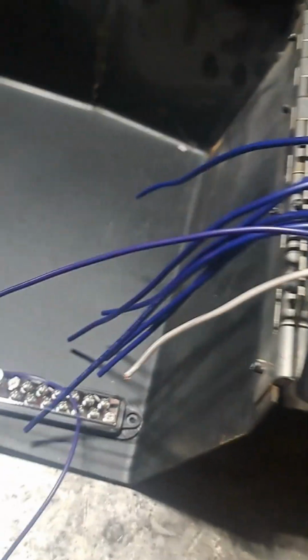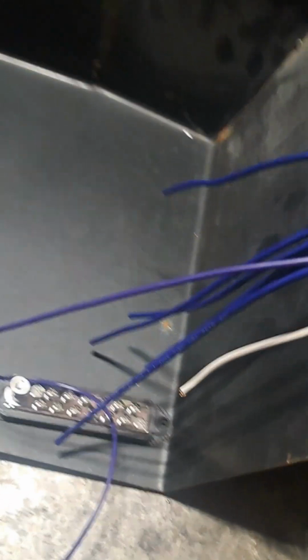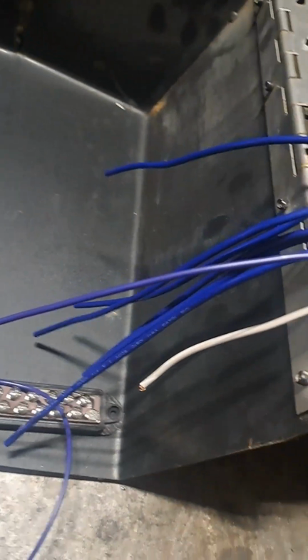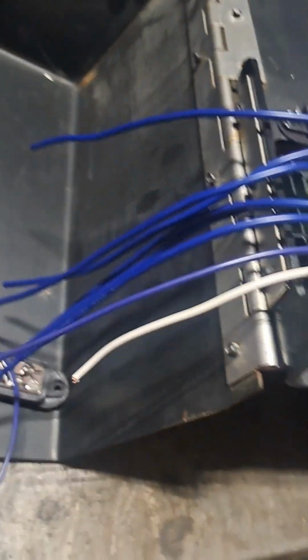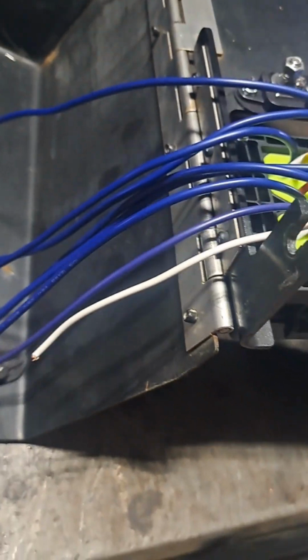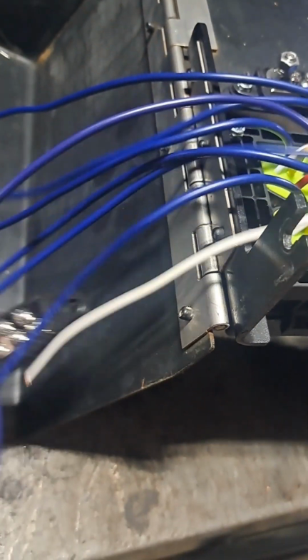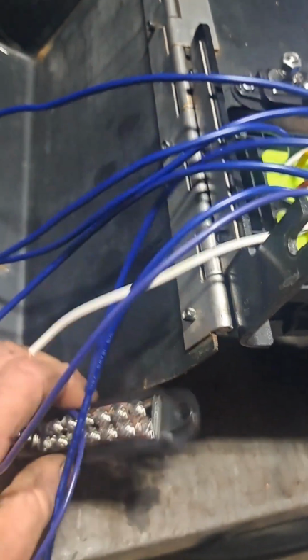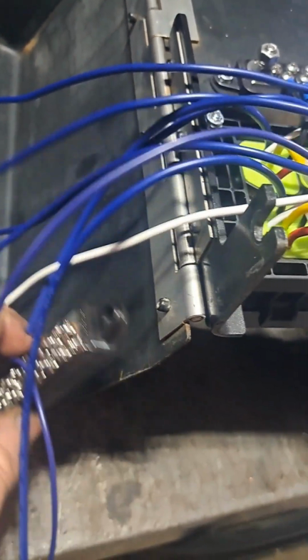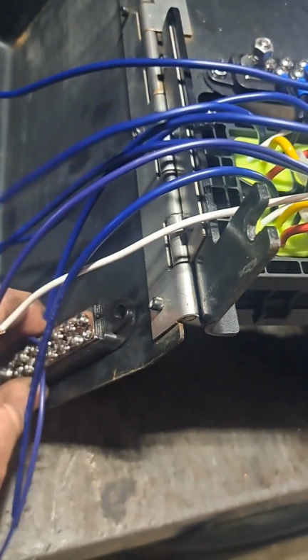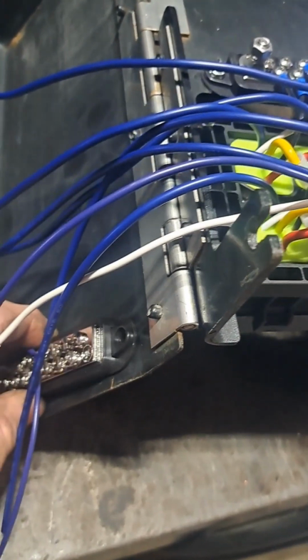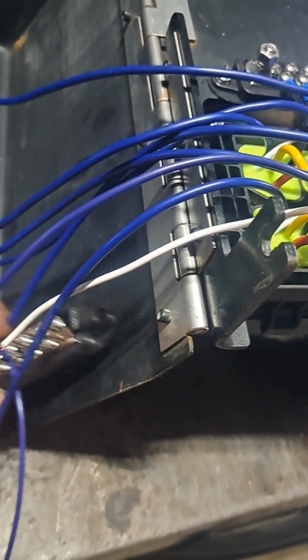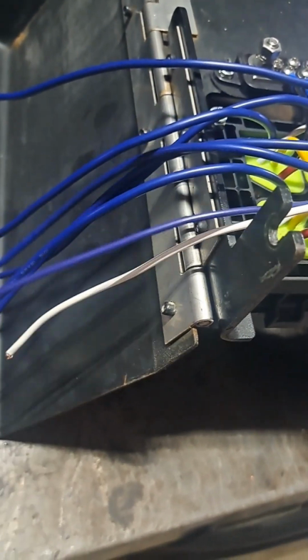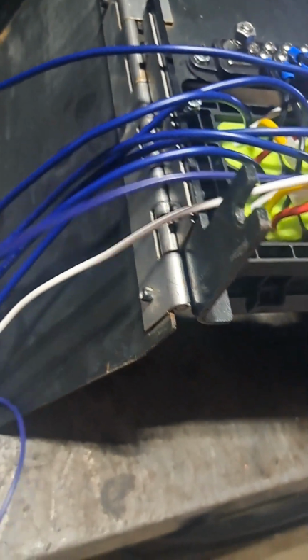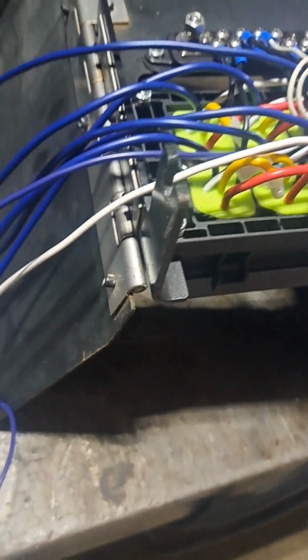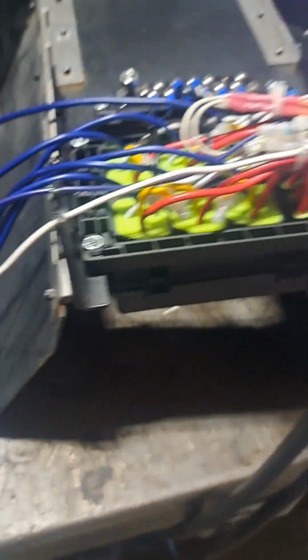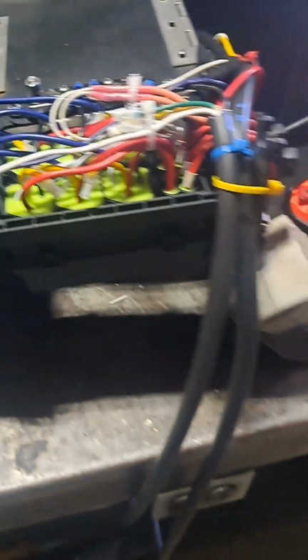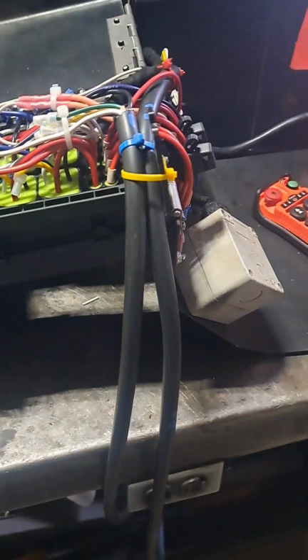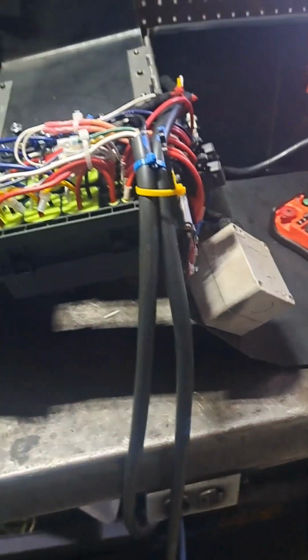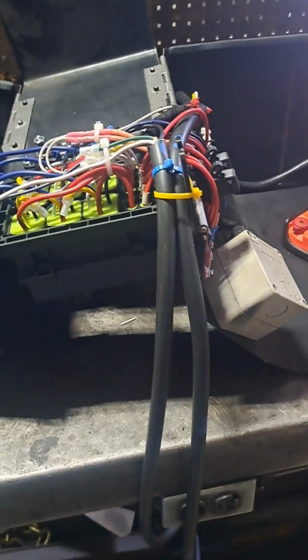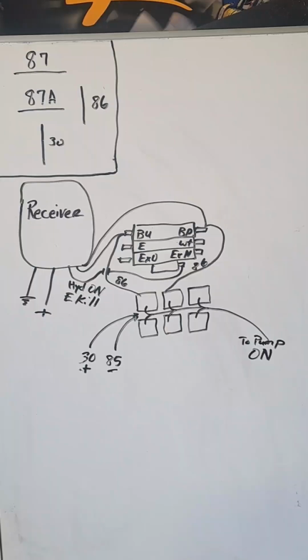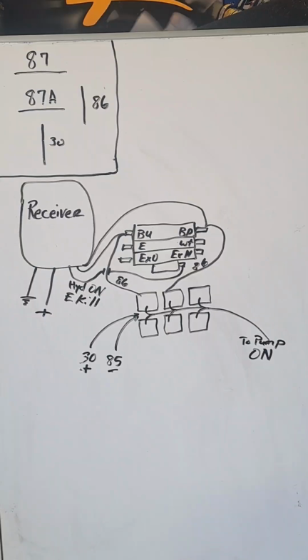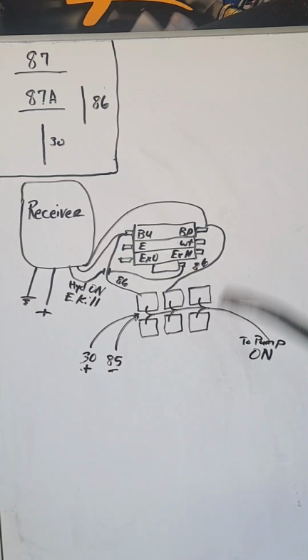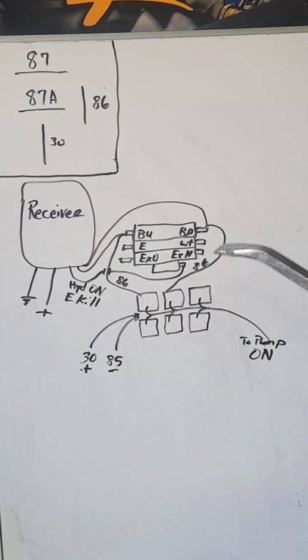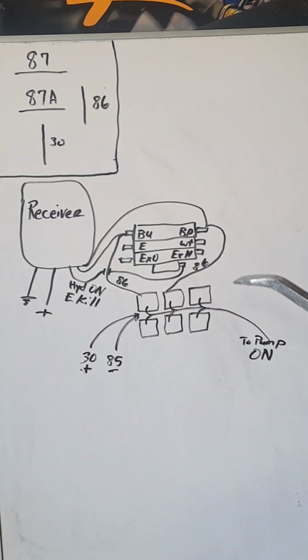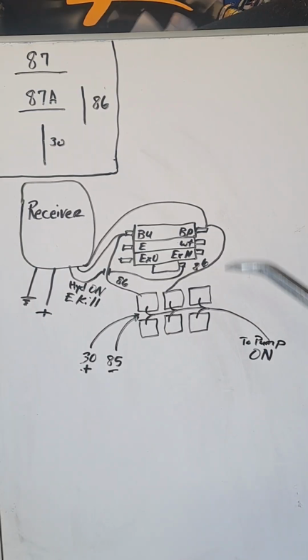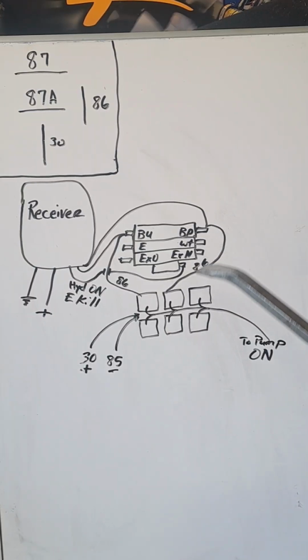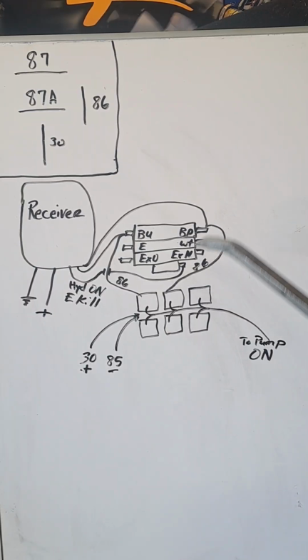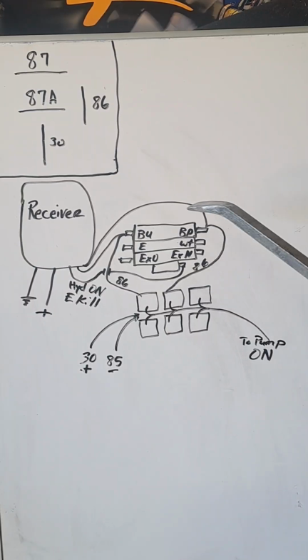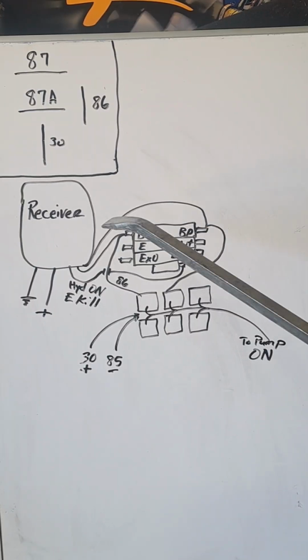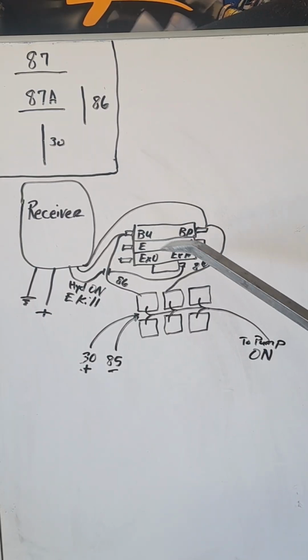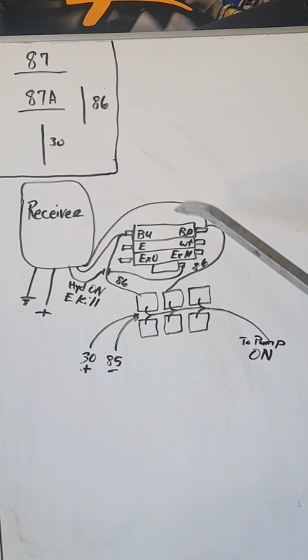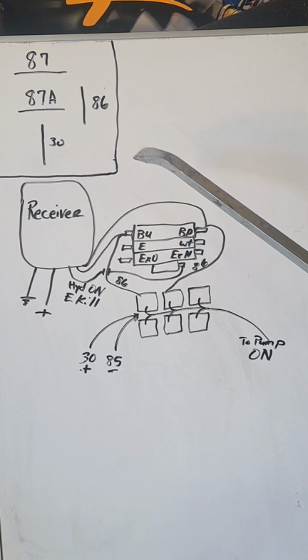I still have to put this other bus in there. This is the basic wiring for that receiver box in the crane.